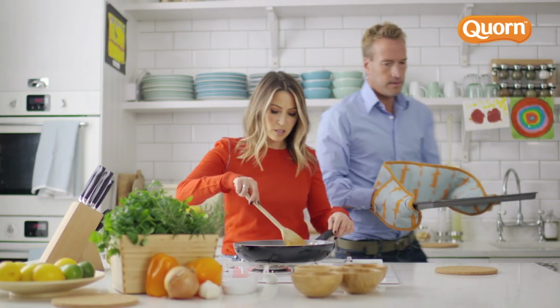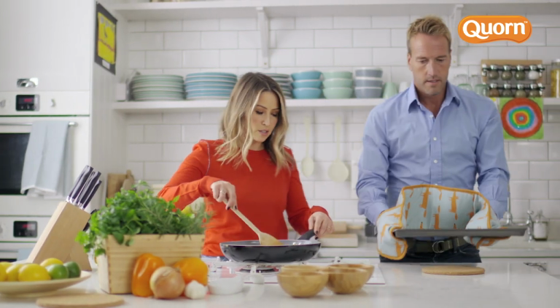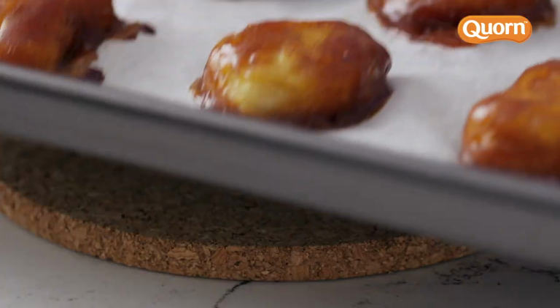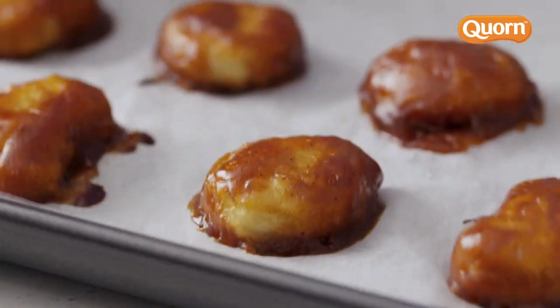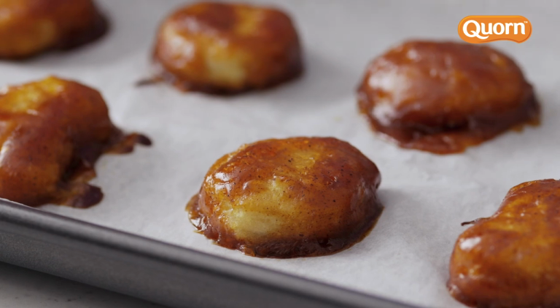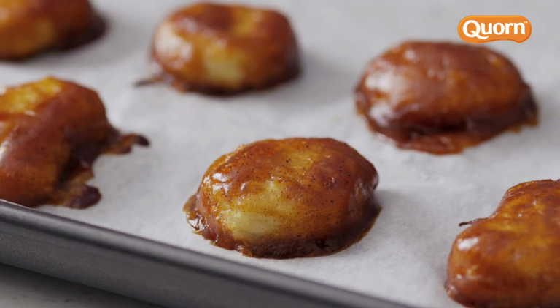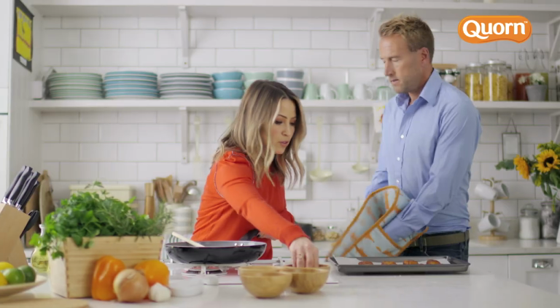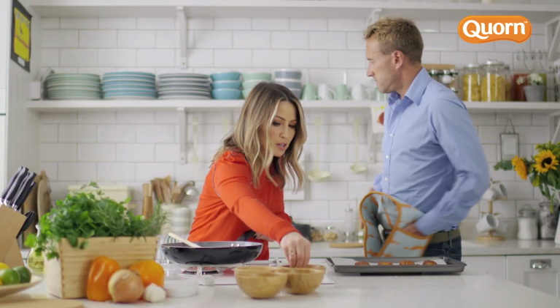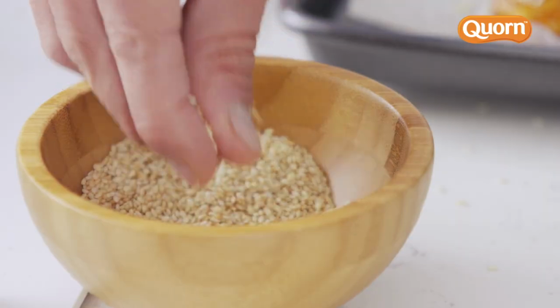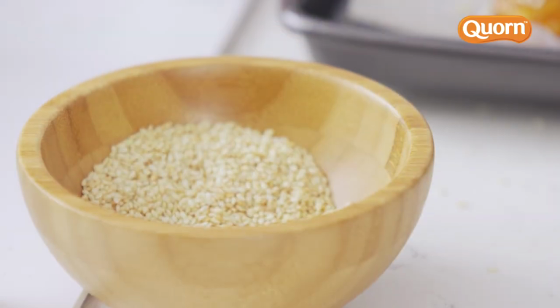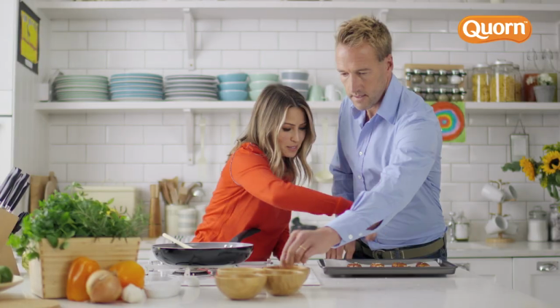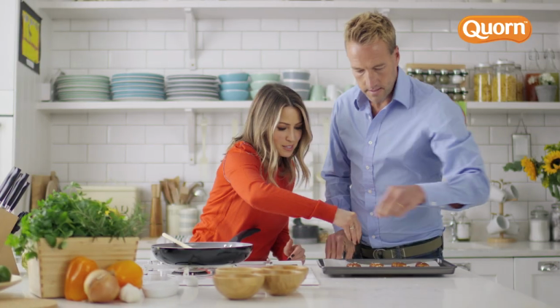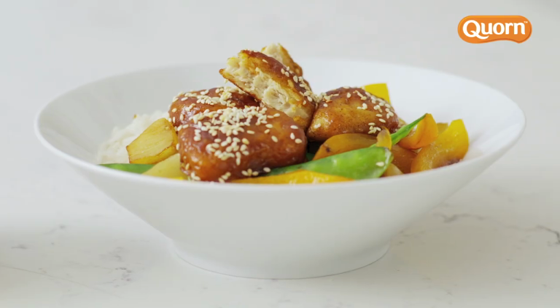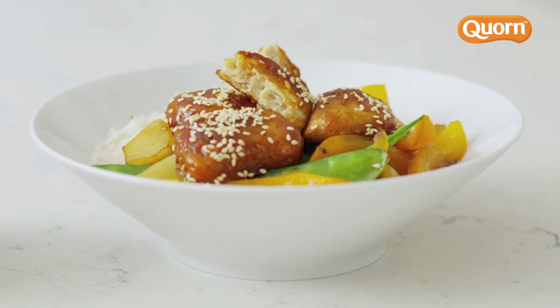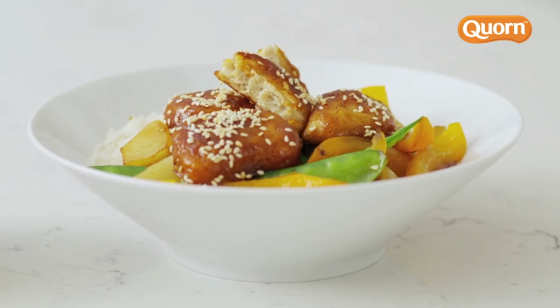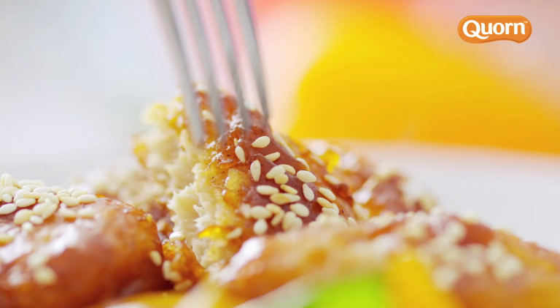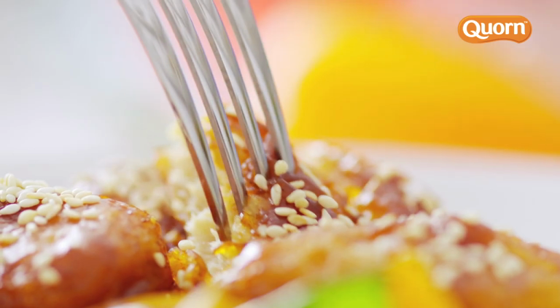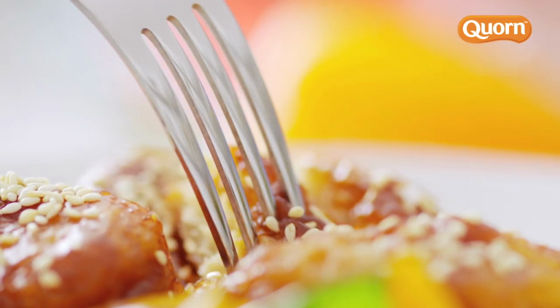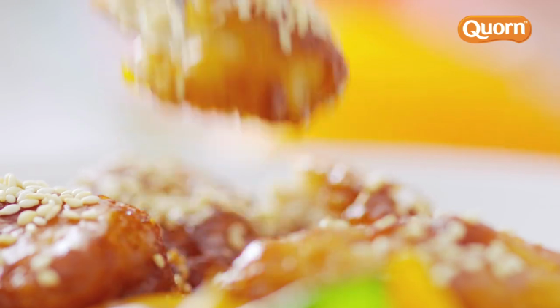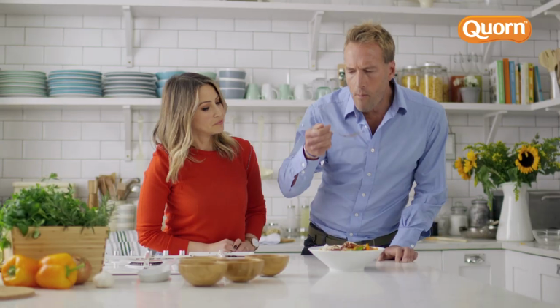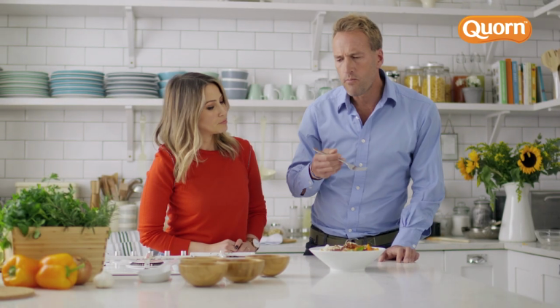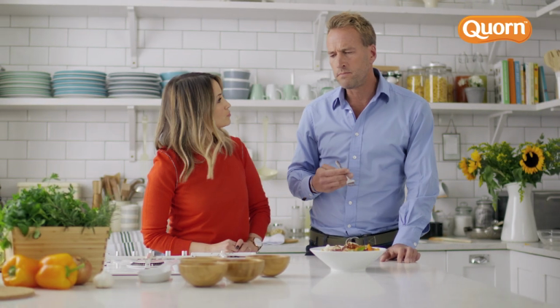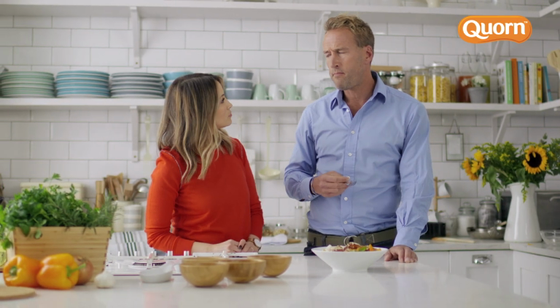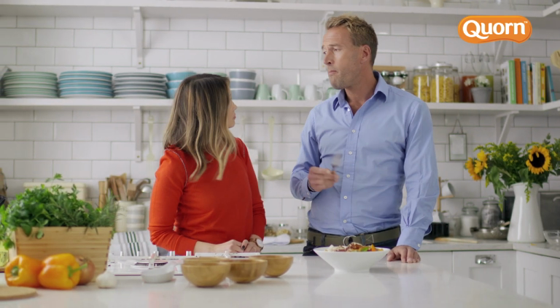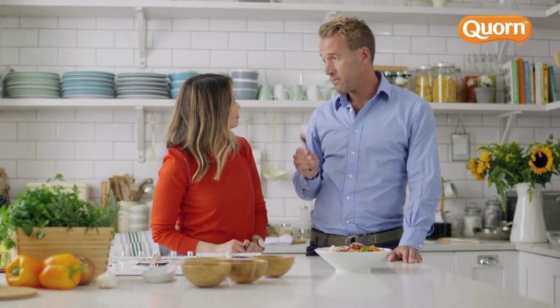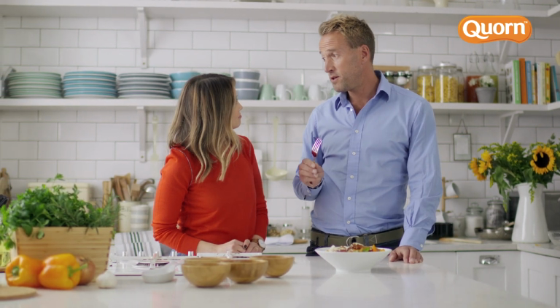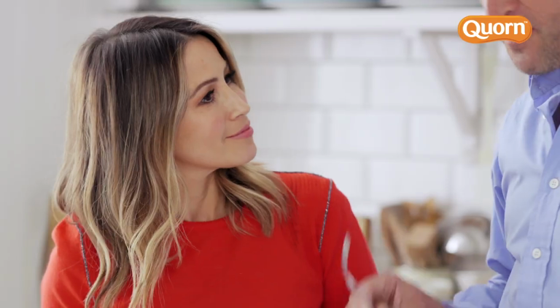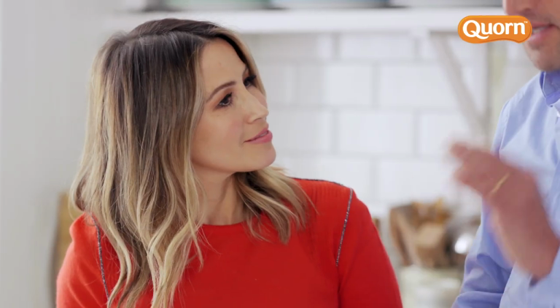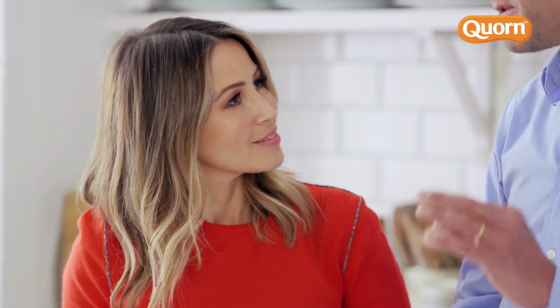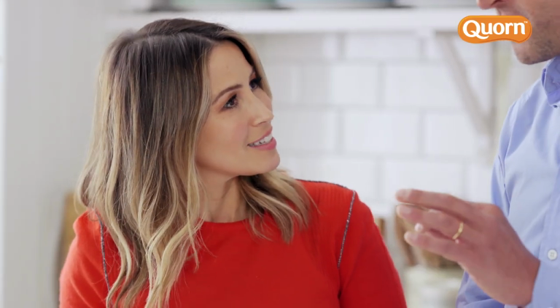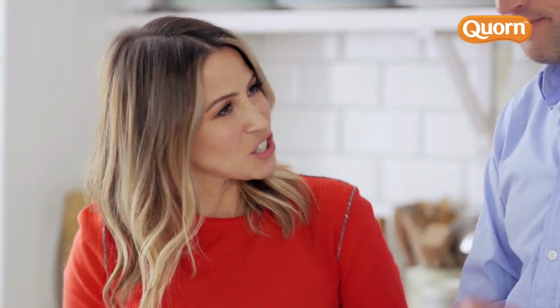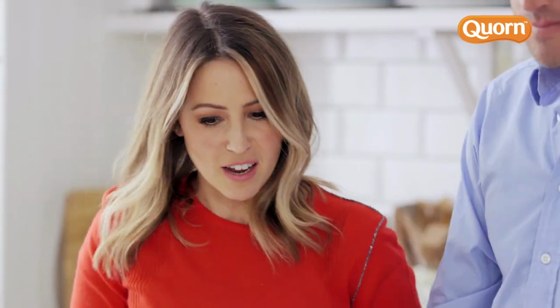Oh, look at those. Very nice. You just add a few sprinkles of sesame seeds, and that's it. Mmm. That, Rachel, is delicious. It's delicious, isn't it?